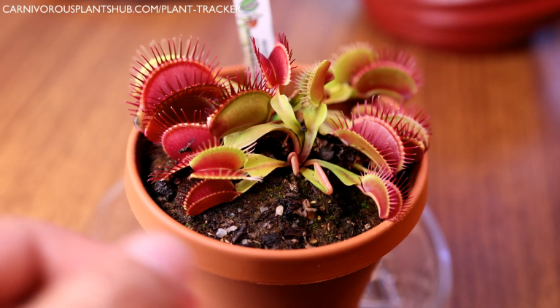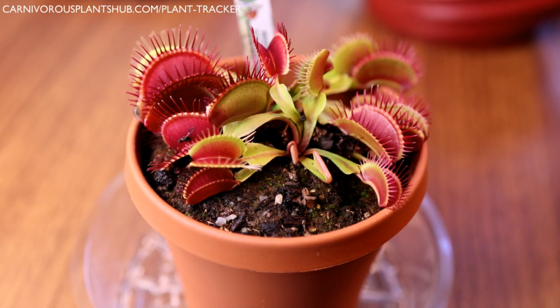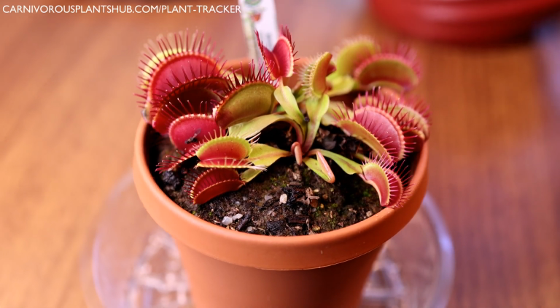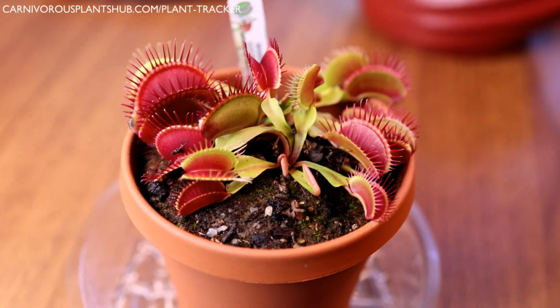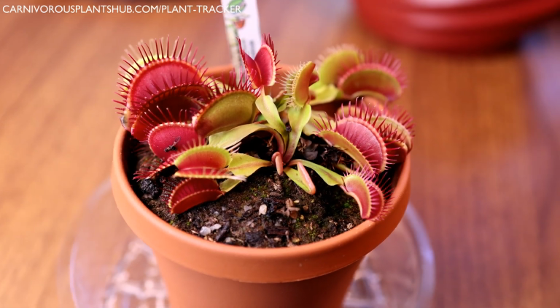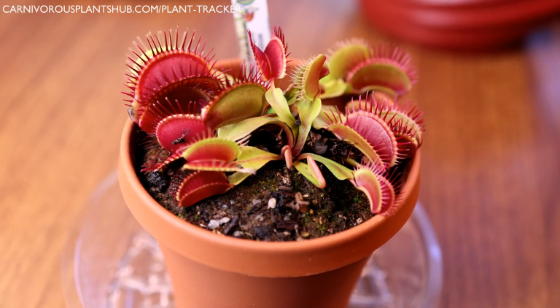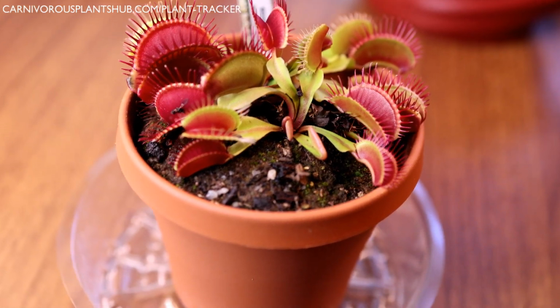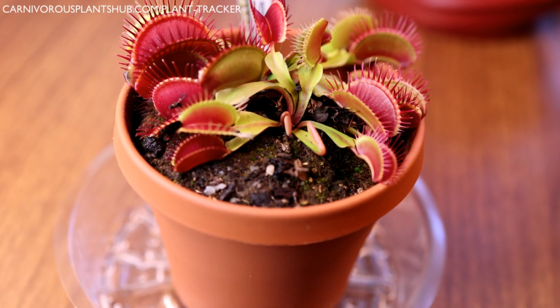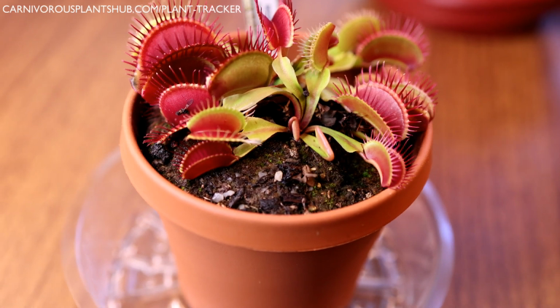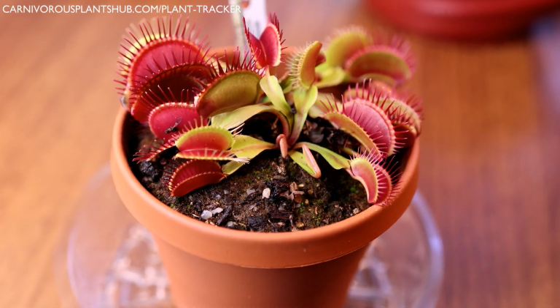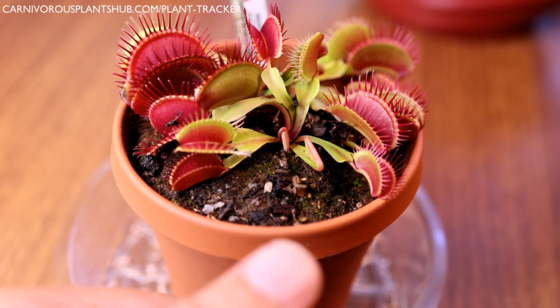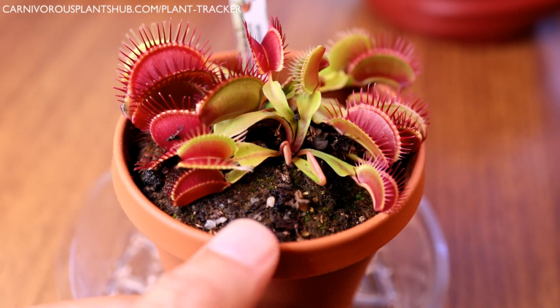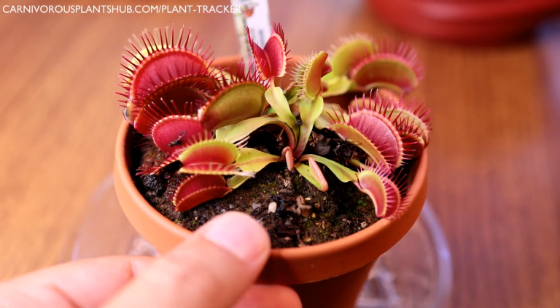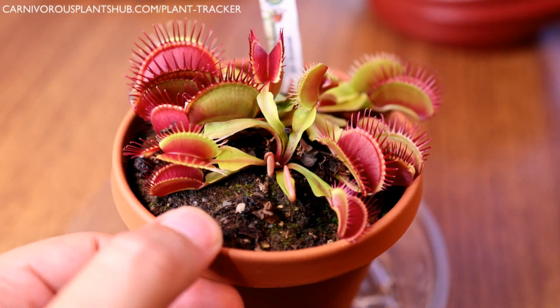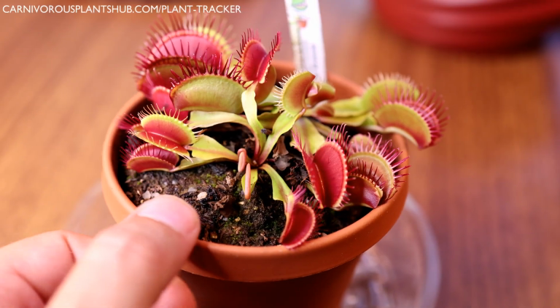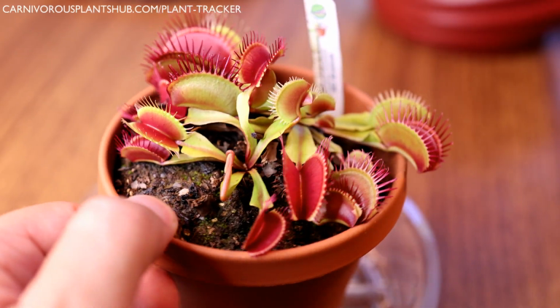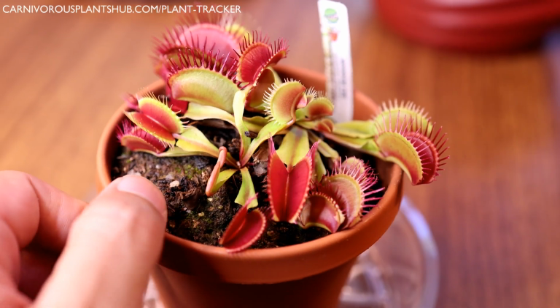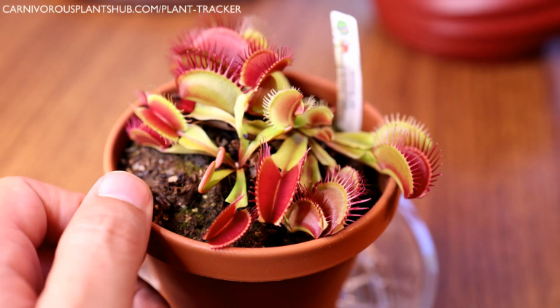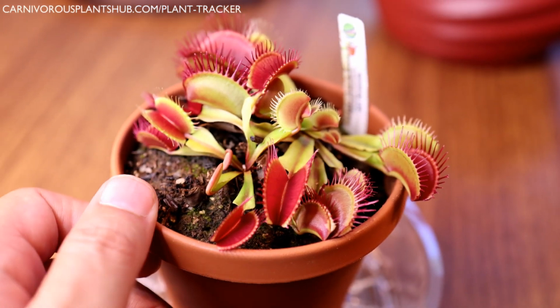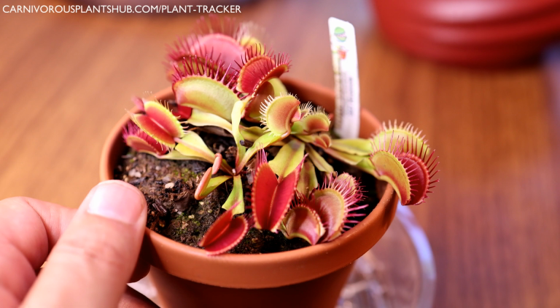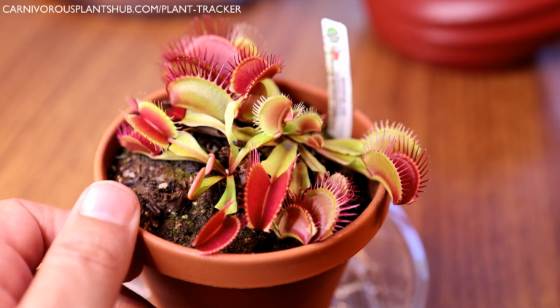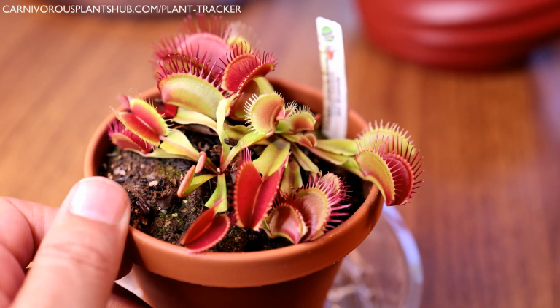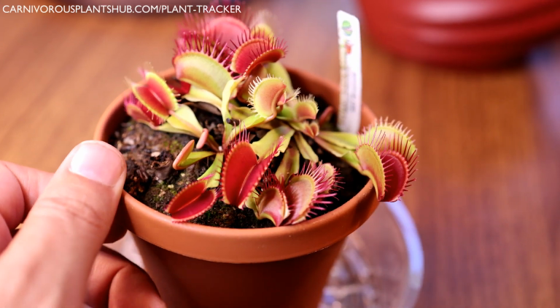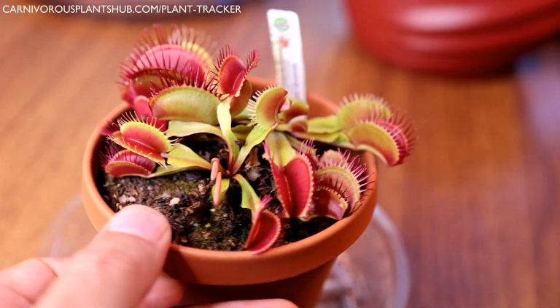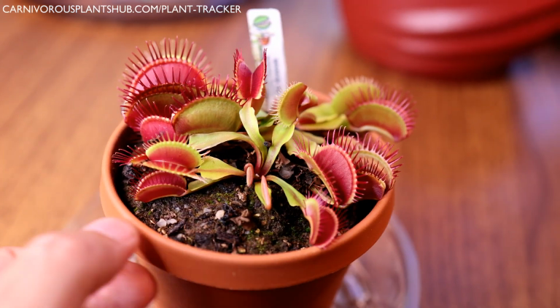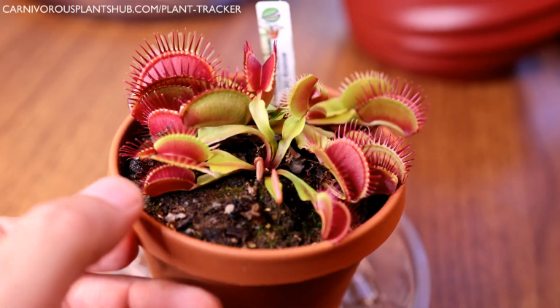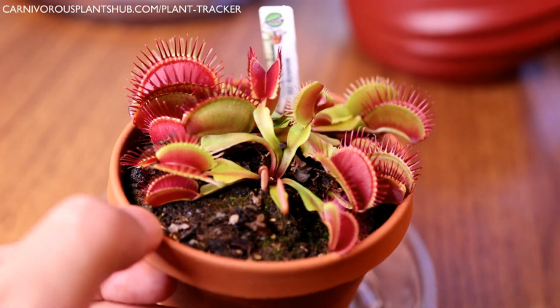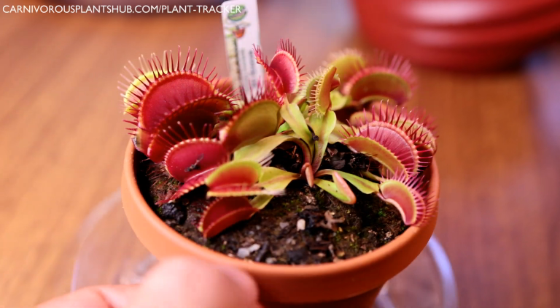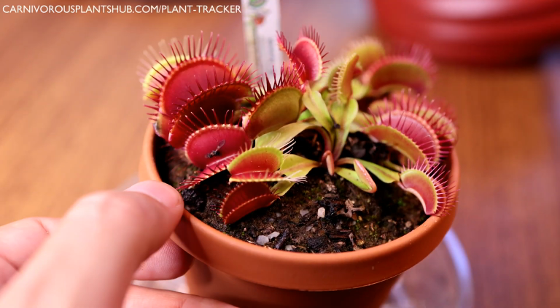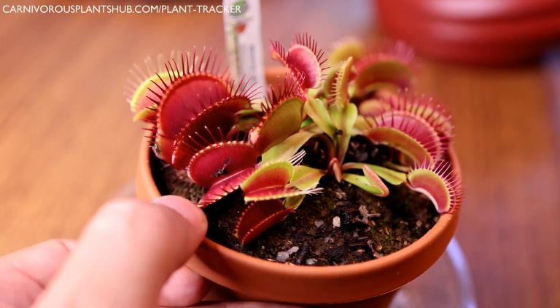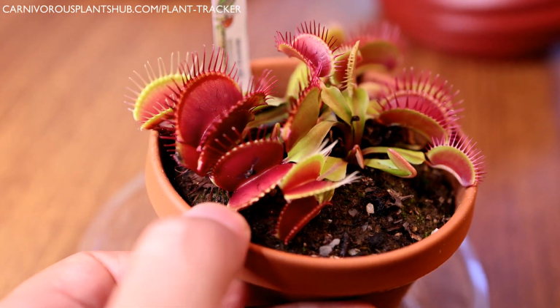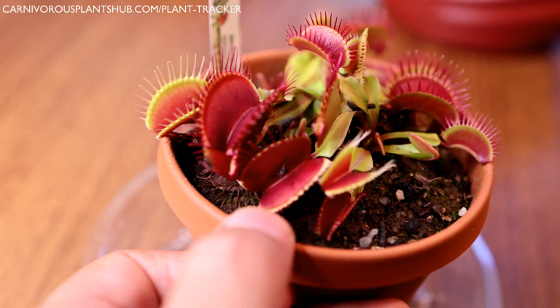Also make sure to go check out California Carnivores — CP Hub is the discount code — get yourself 10% off and see if you can snag a nice Venus flytrap. I really hope to catch you guys in my next video. Have a really great day.